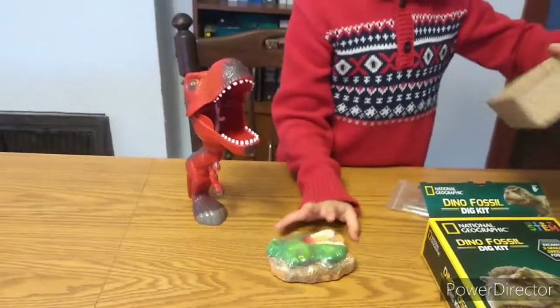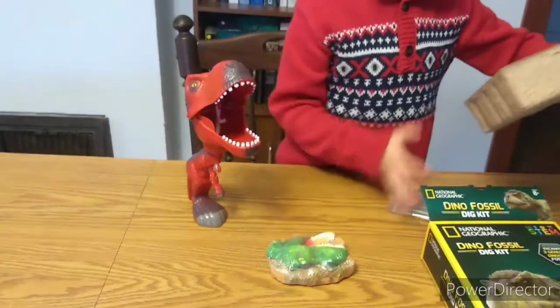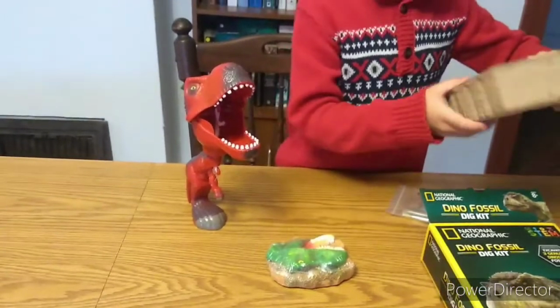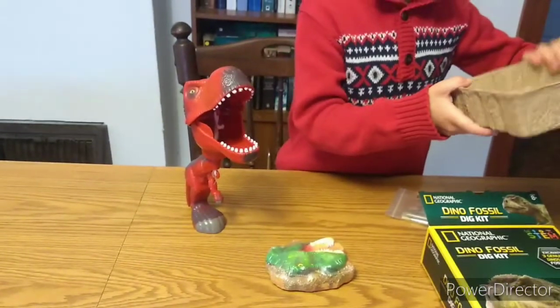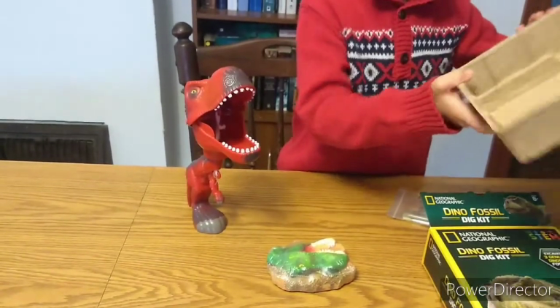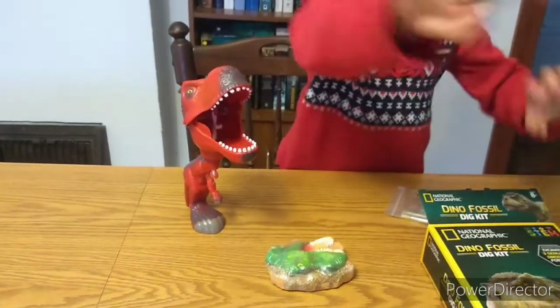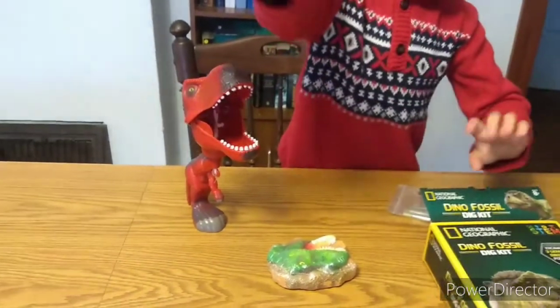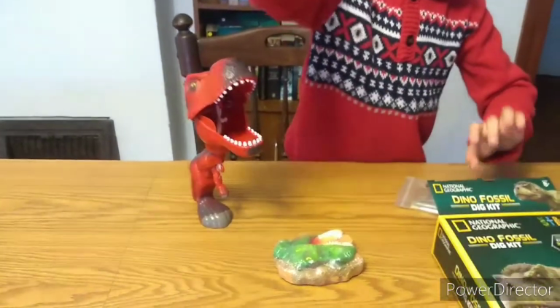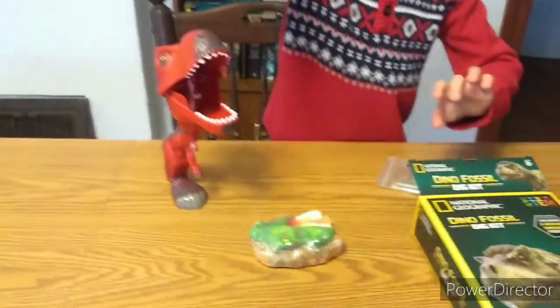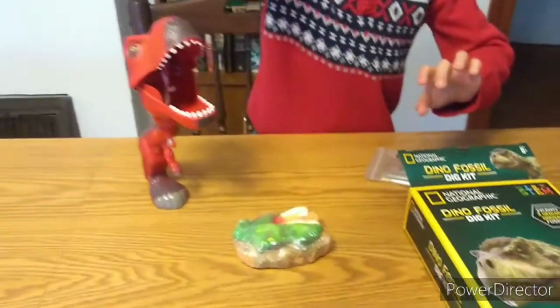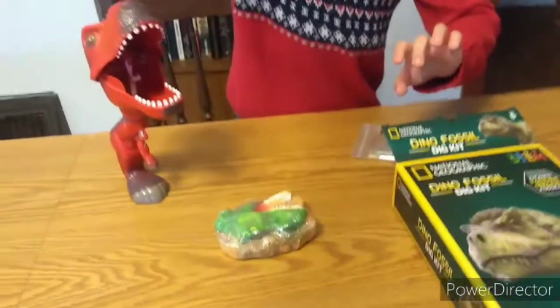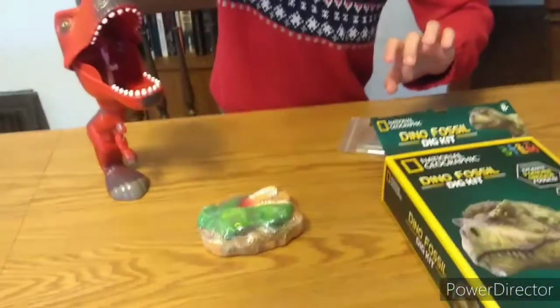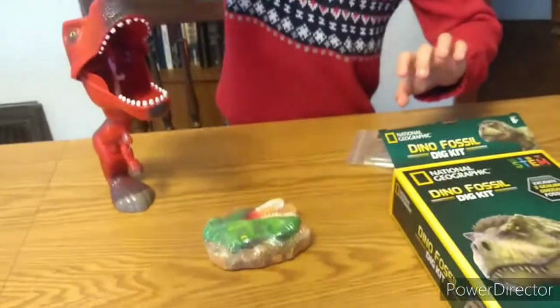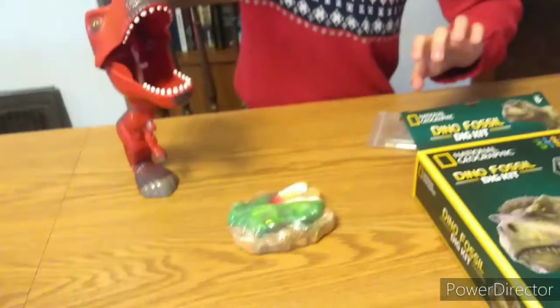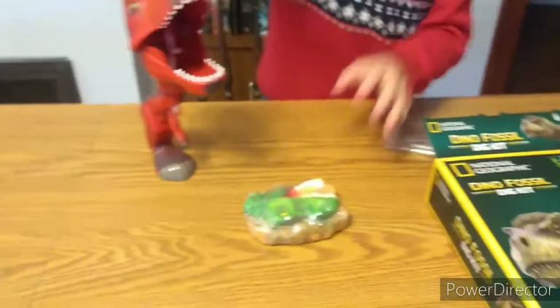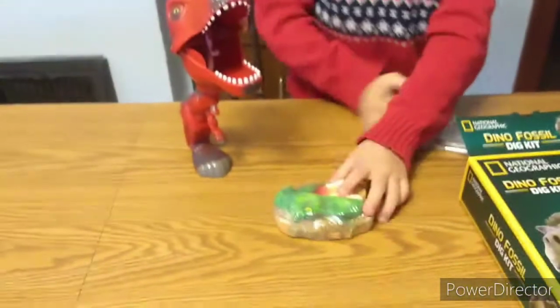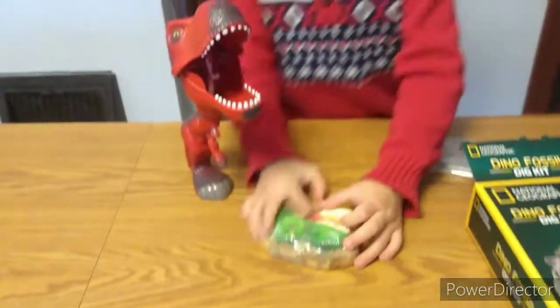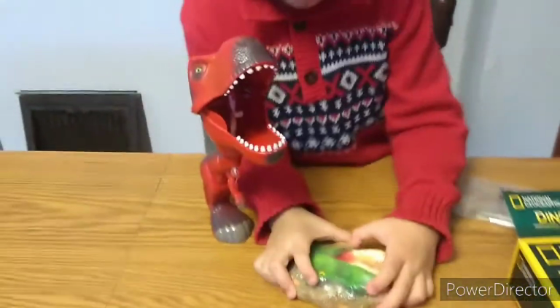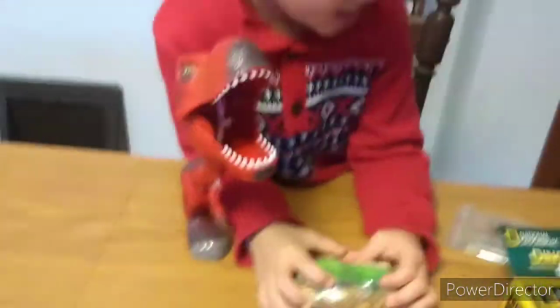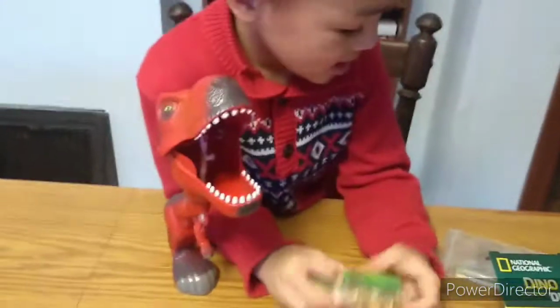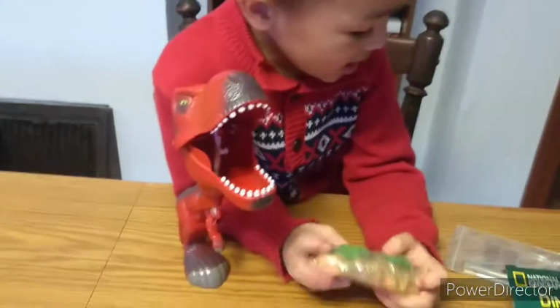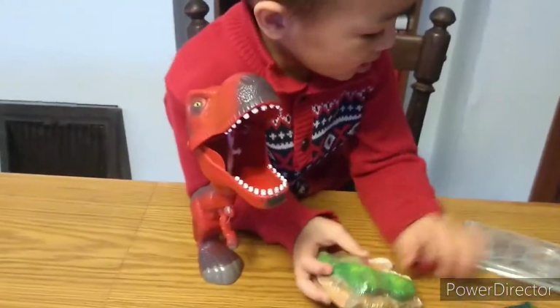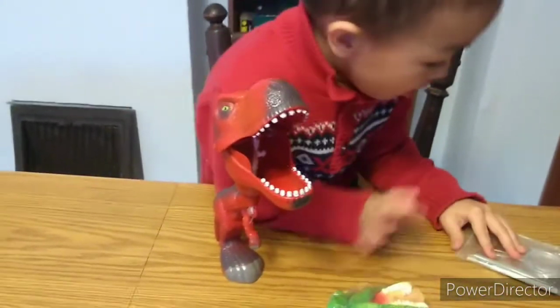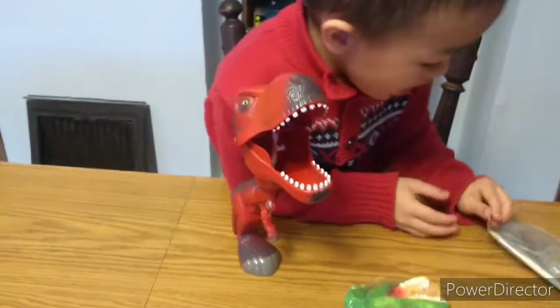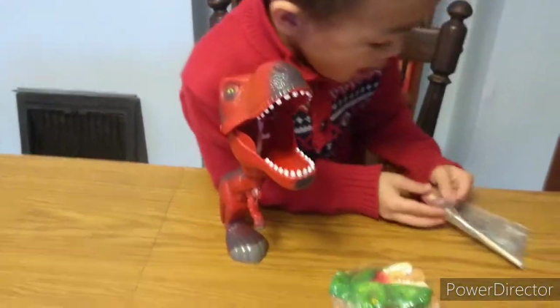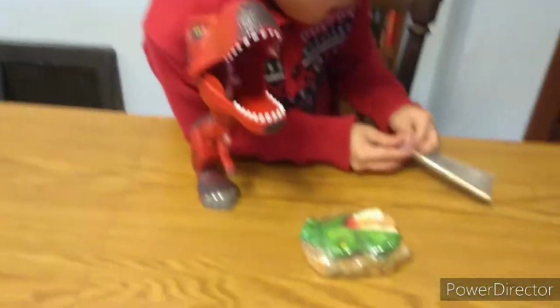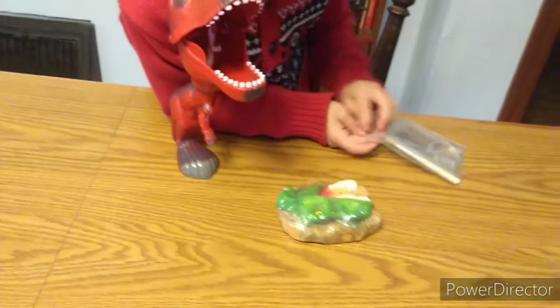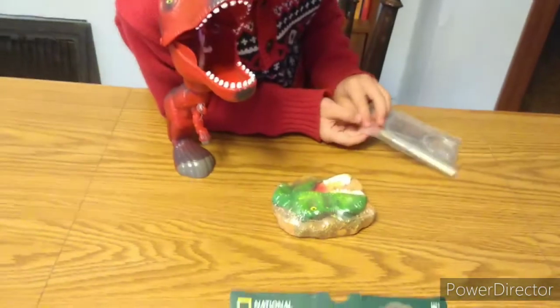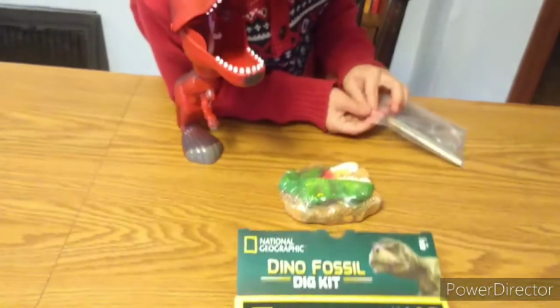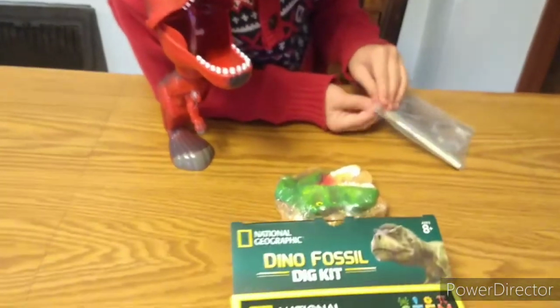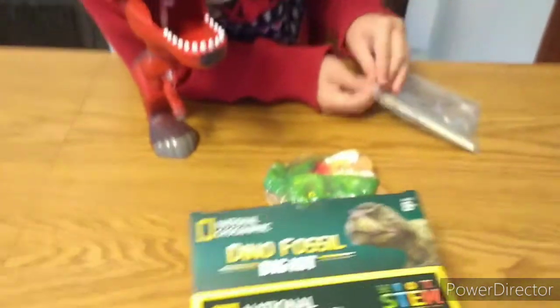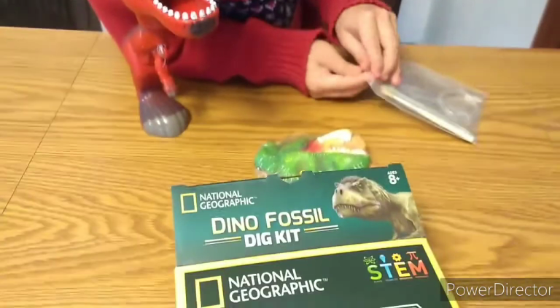What else is in there, Kuya? This! What is that? Oh, this is a box! Attention! No, that's attention! And then? Wow! Look! A dino!